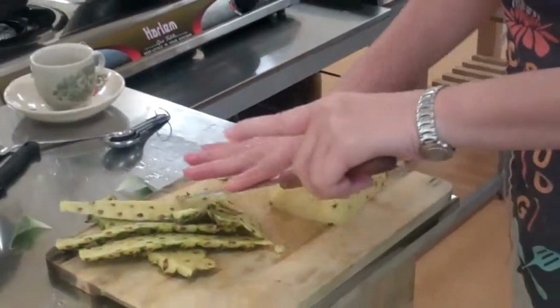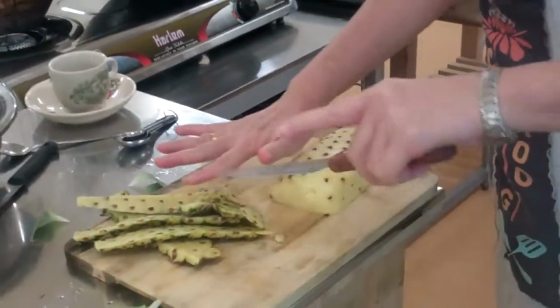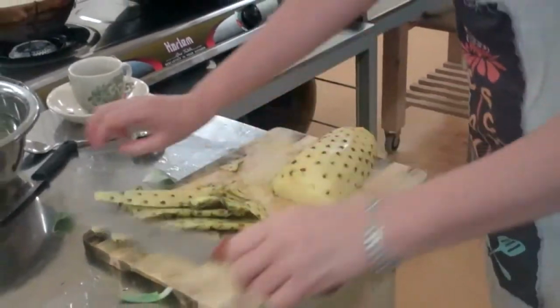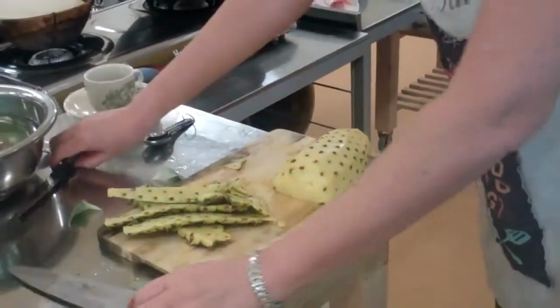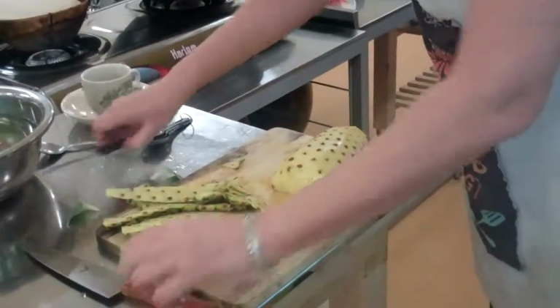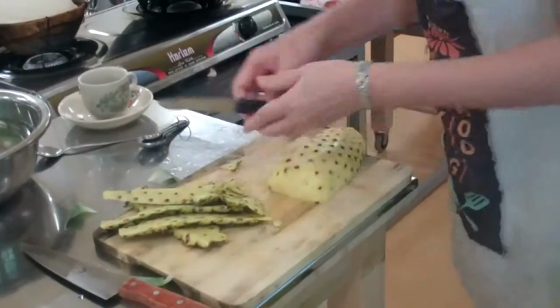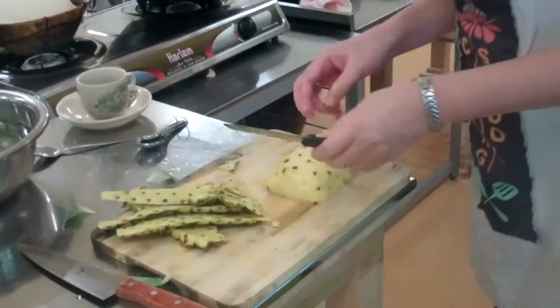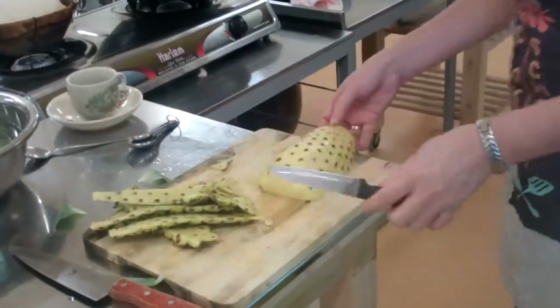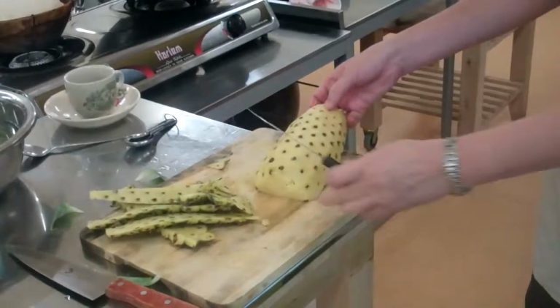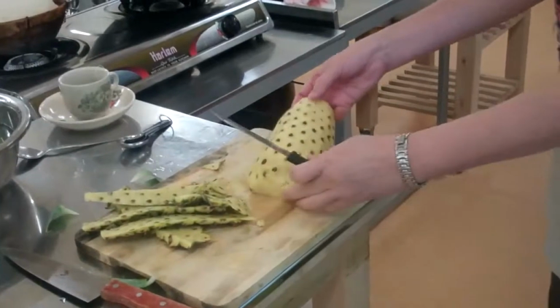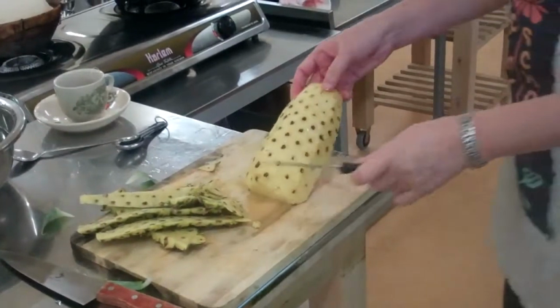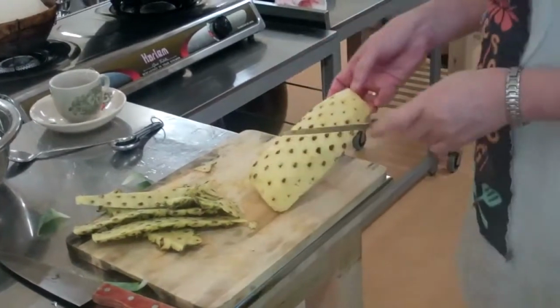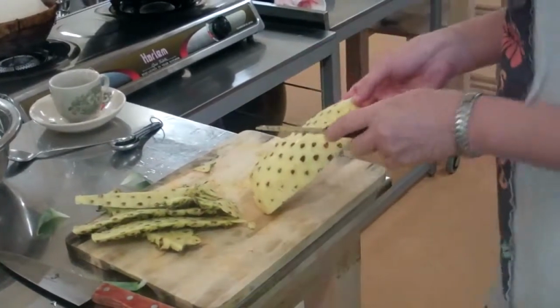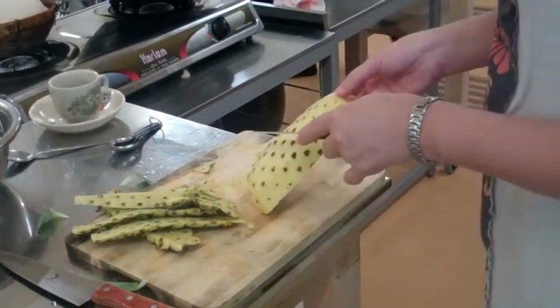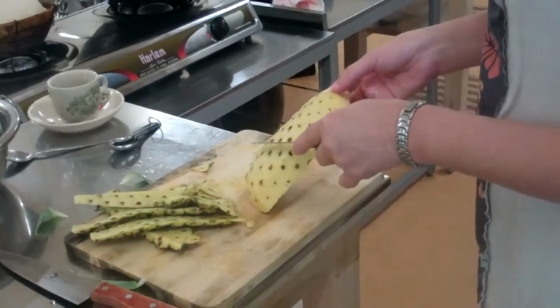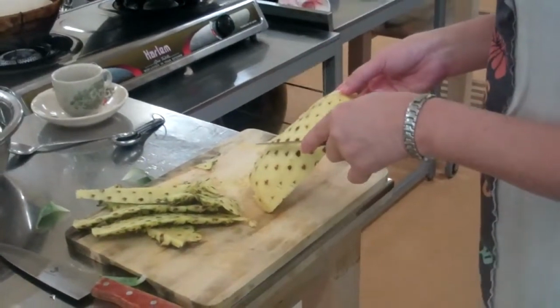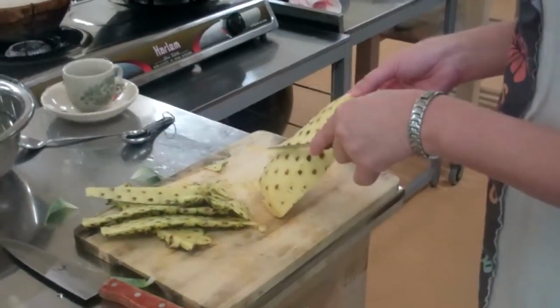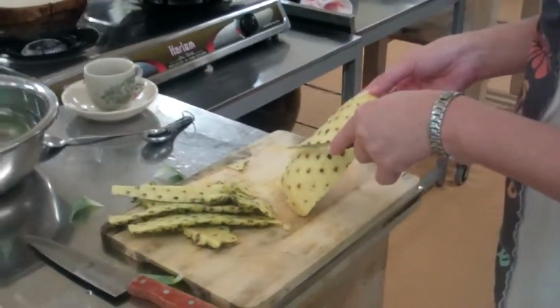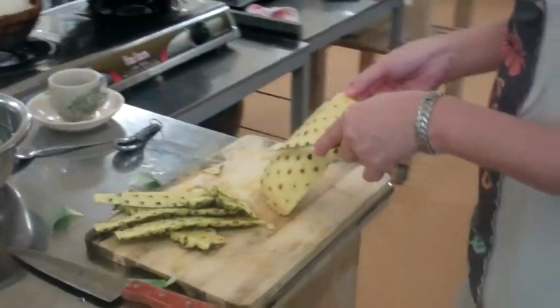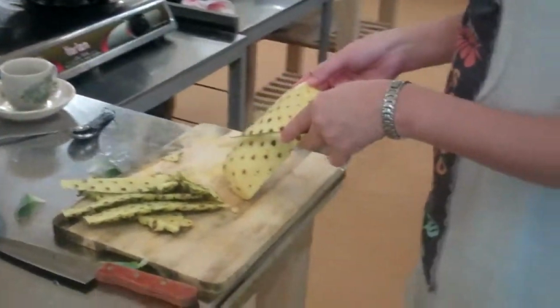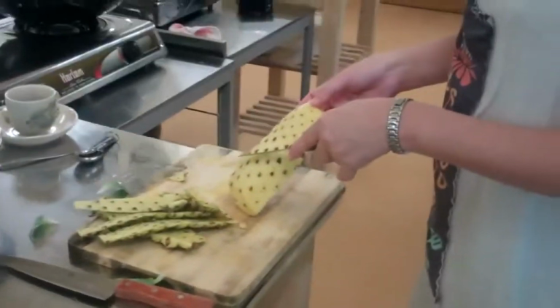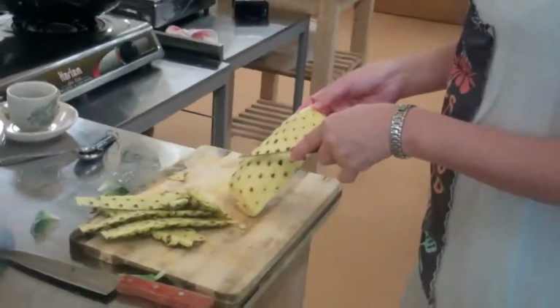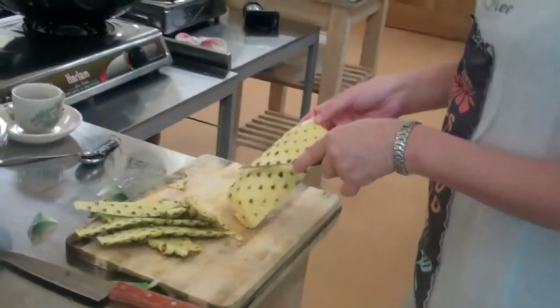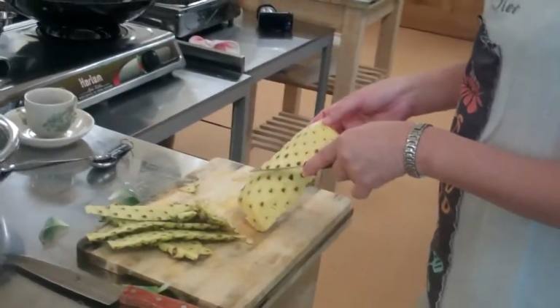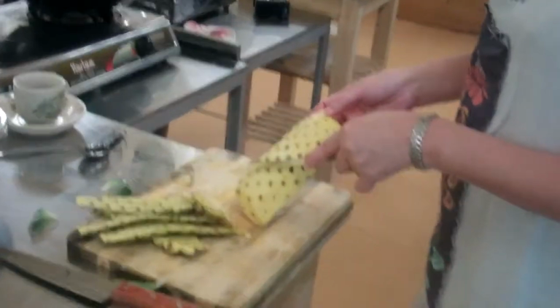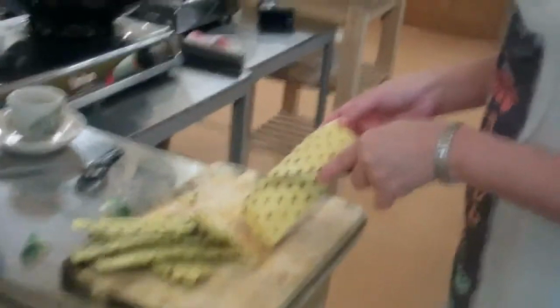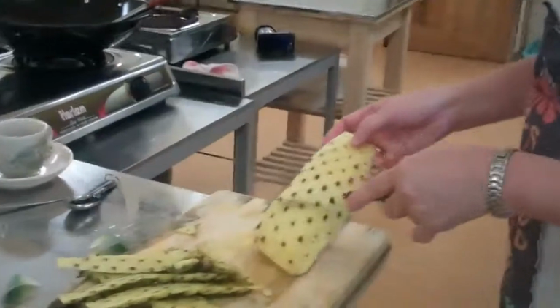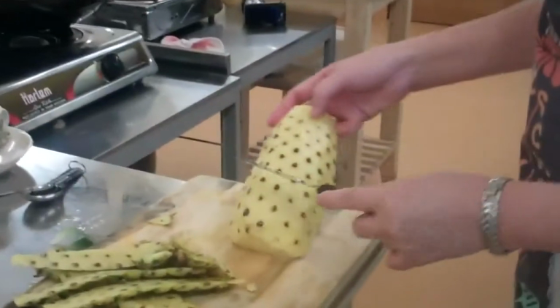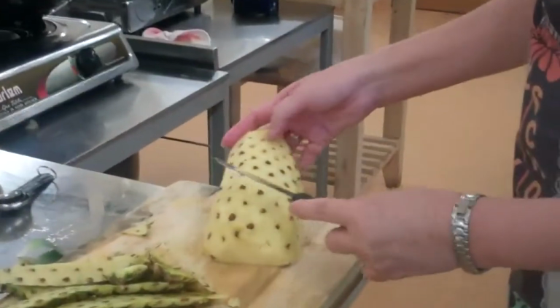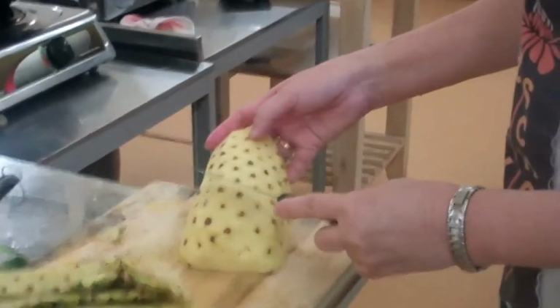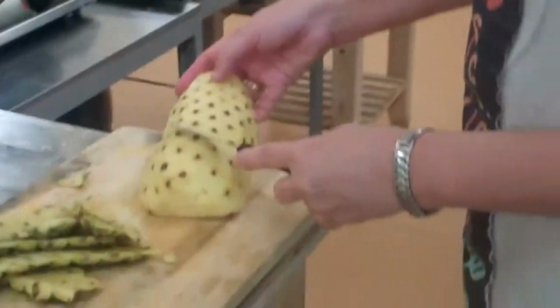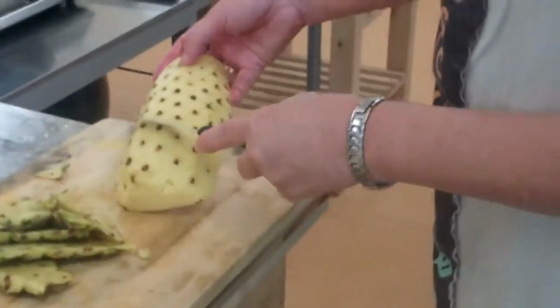How do you cut the spirals? If you cut it this way, it's going to be very long. I love cutting it this way.